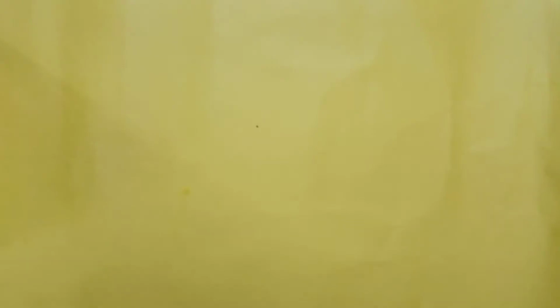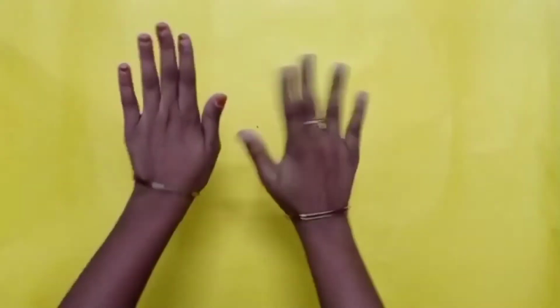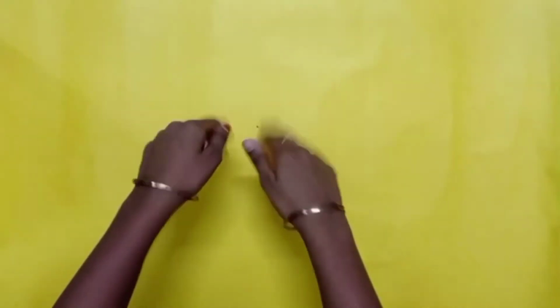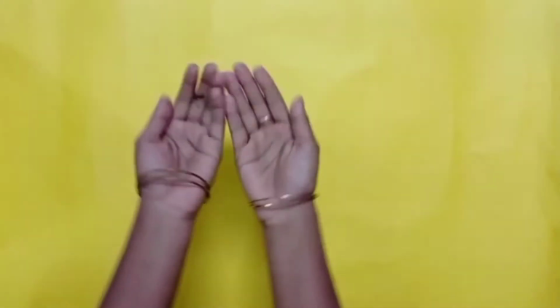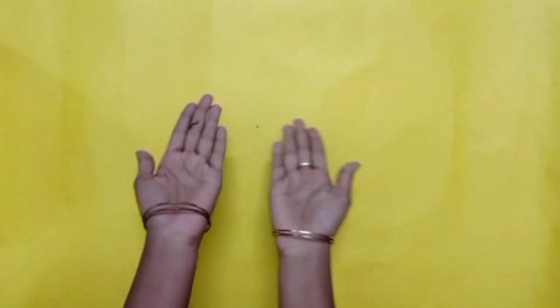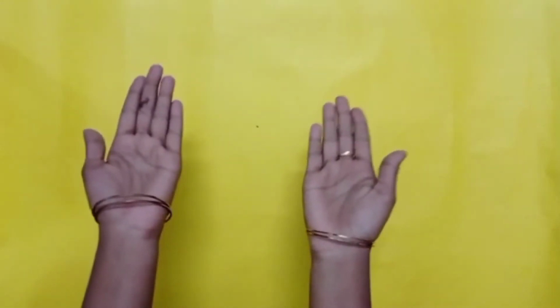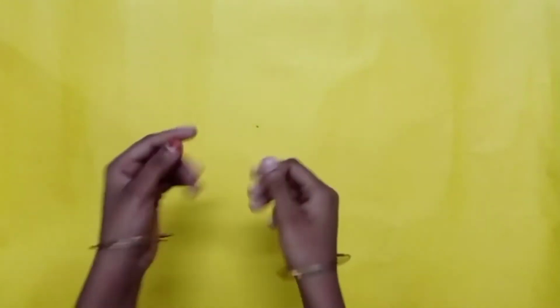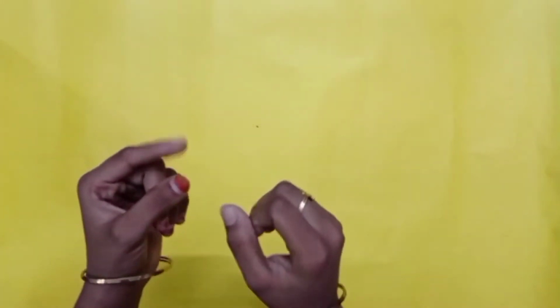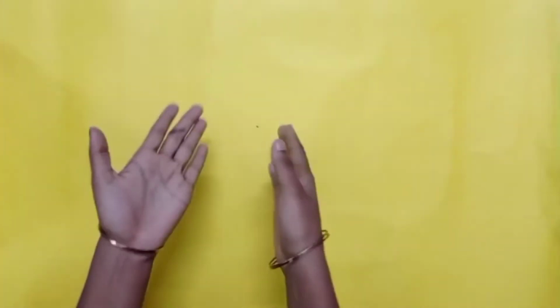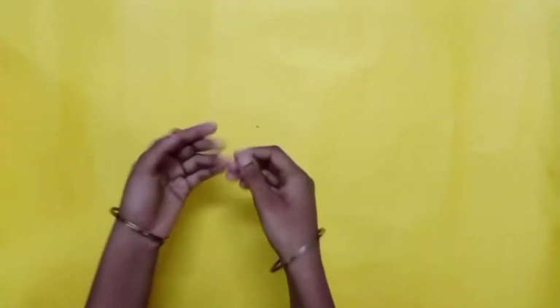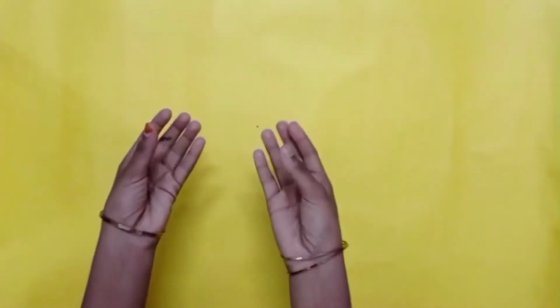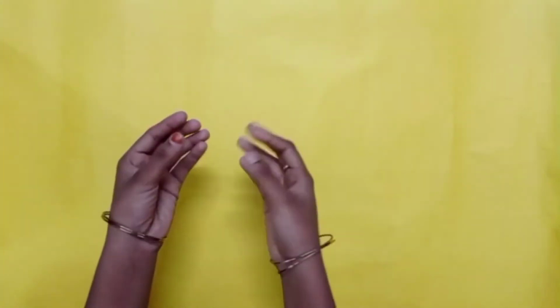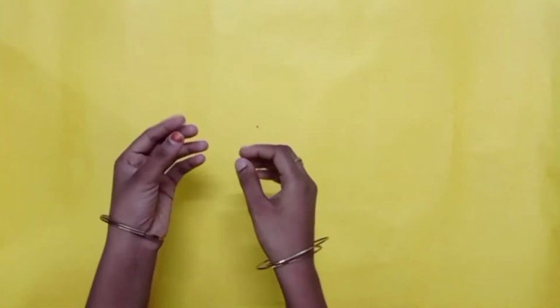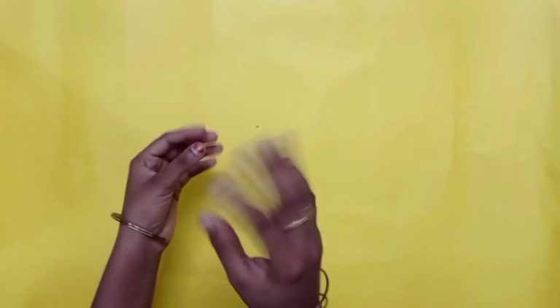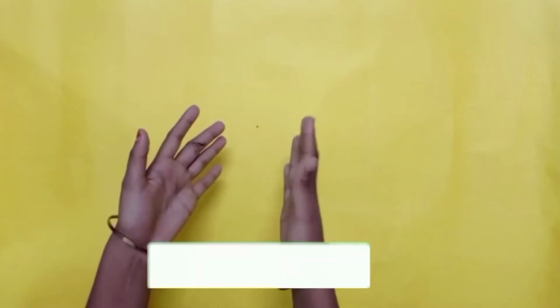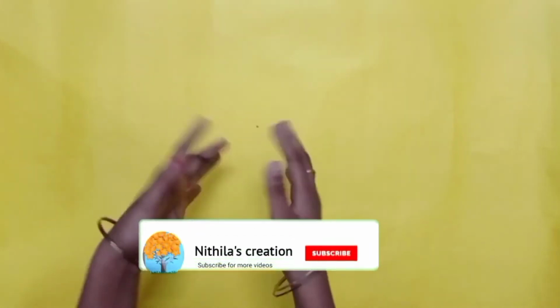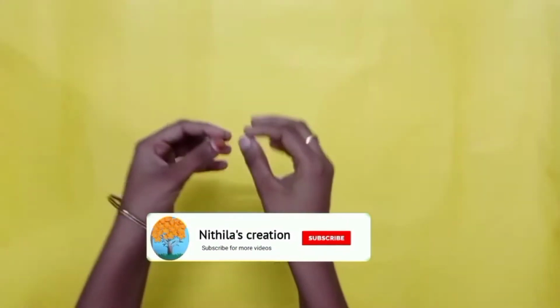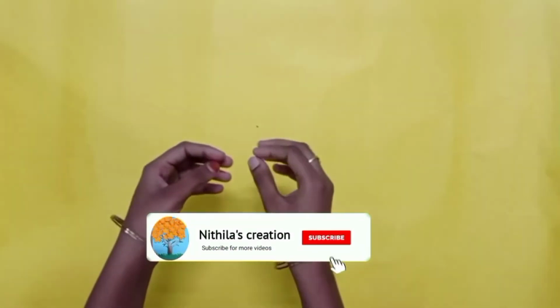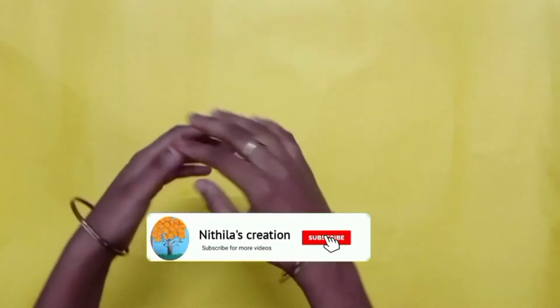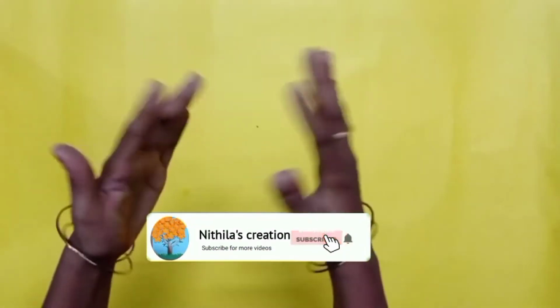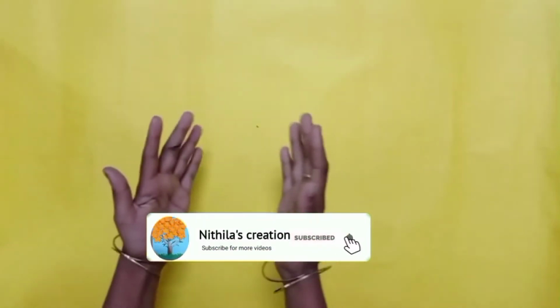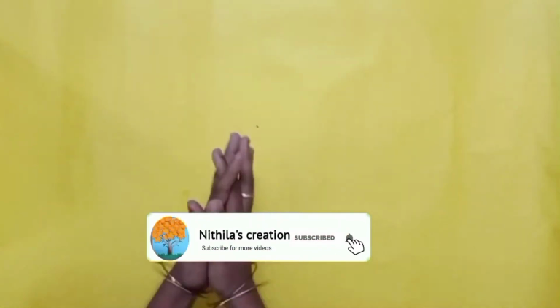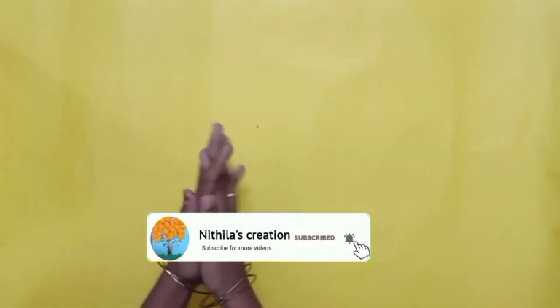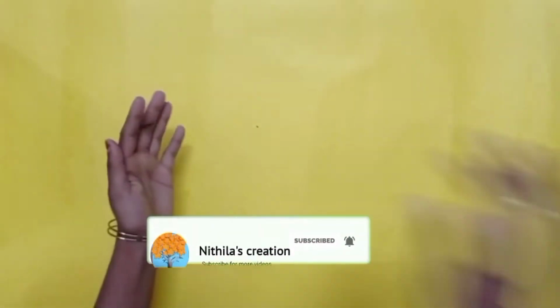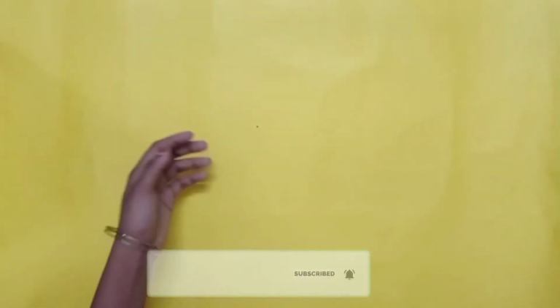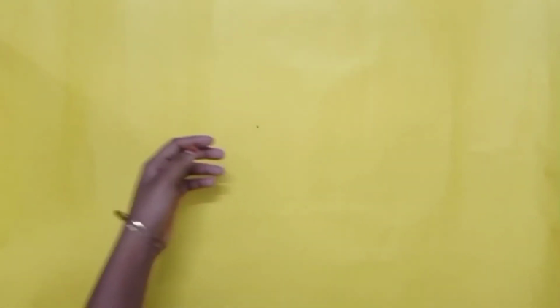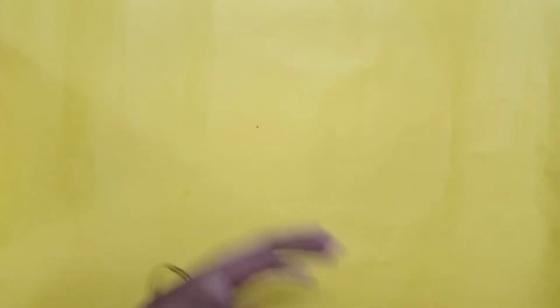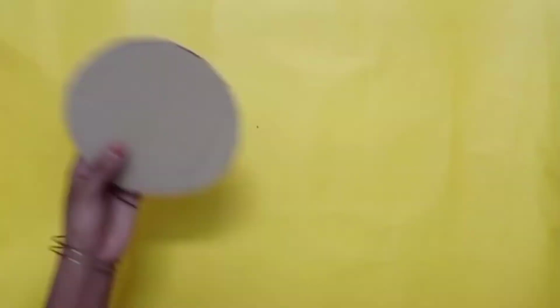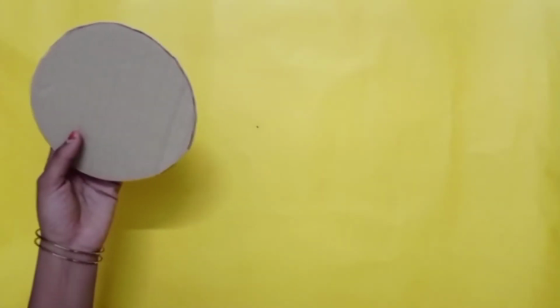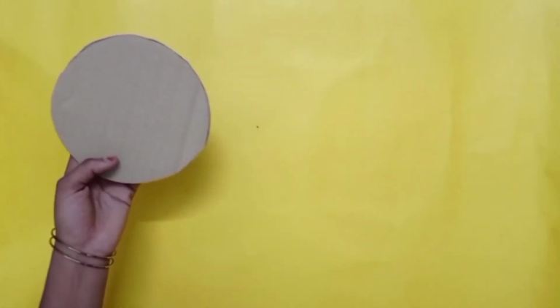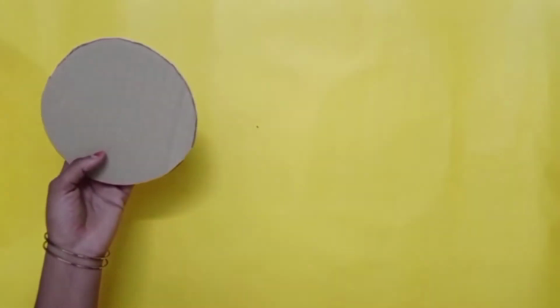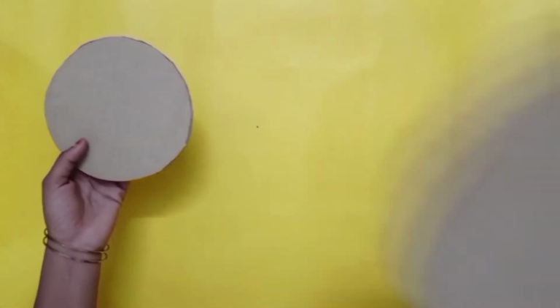Hello, my dear friends and families. Welcome to our channel. Now, we are going to make a color paper craft. We are going to make a paper wall hanging.